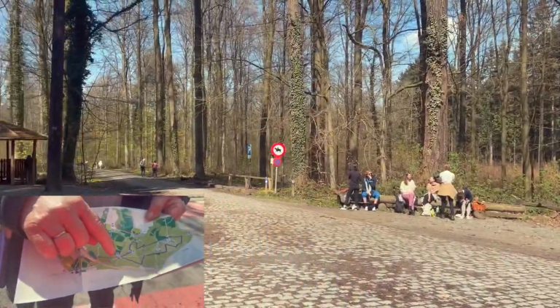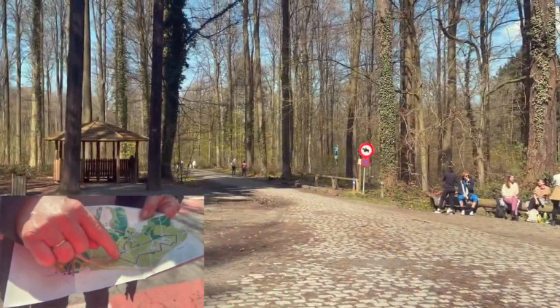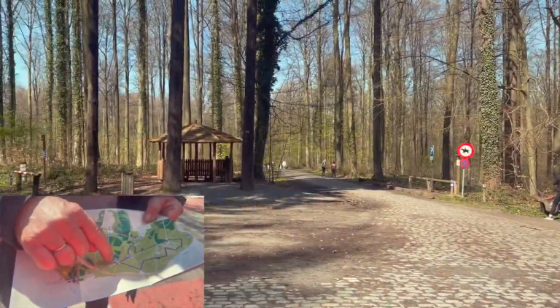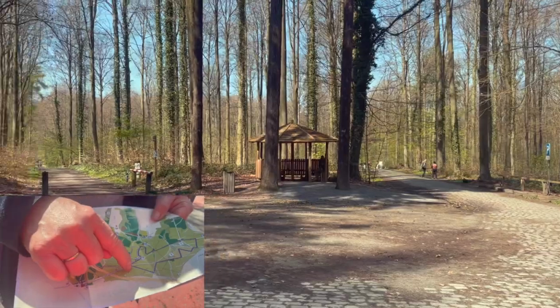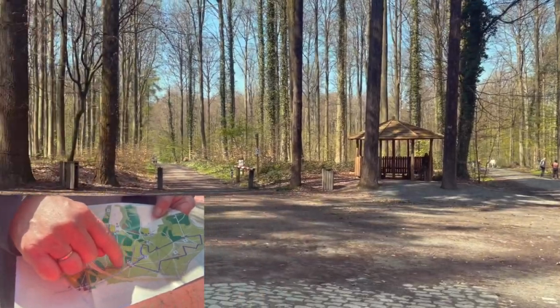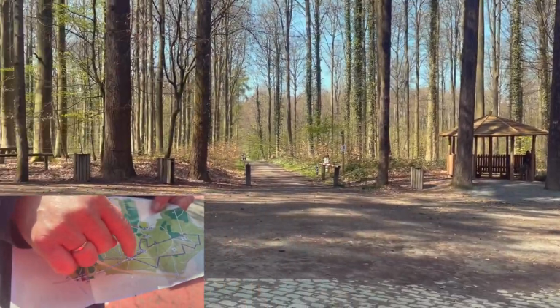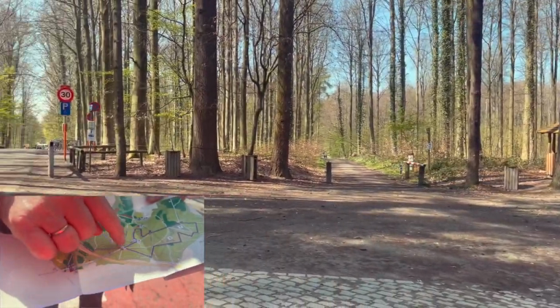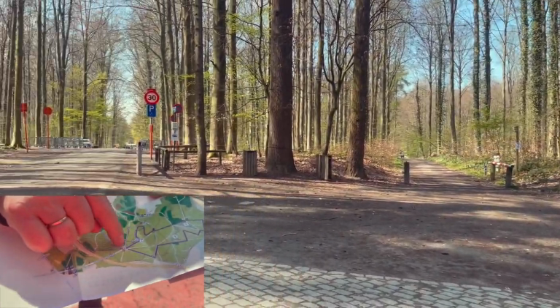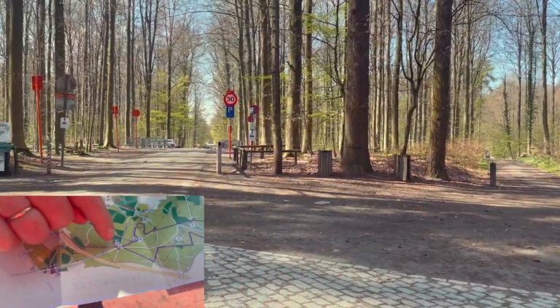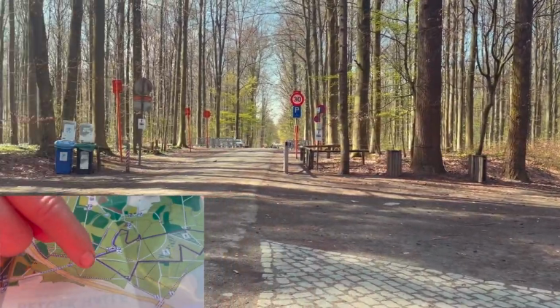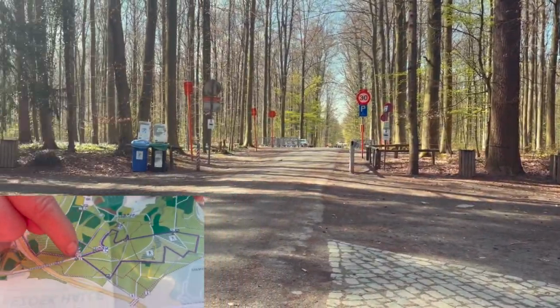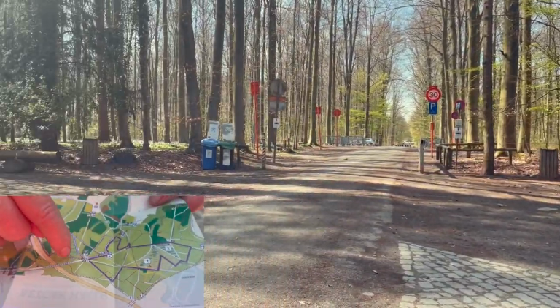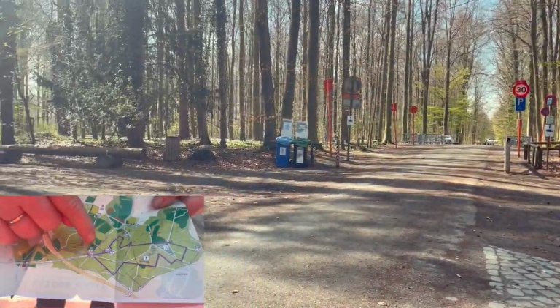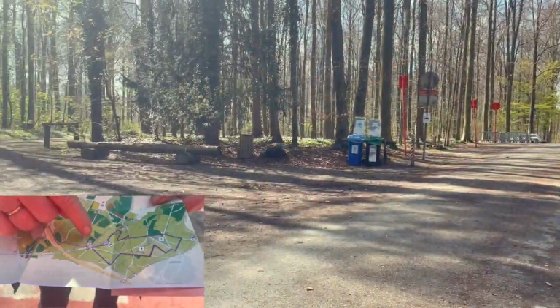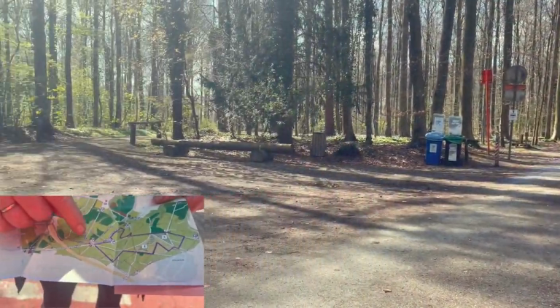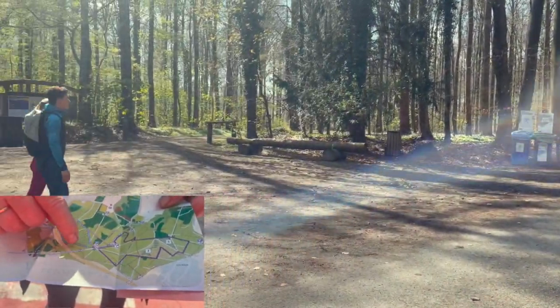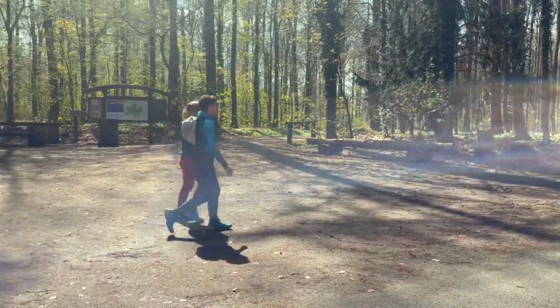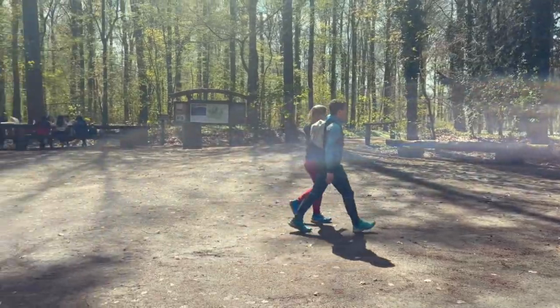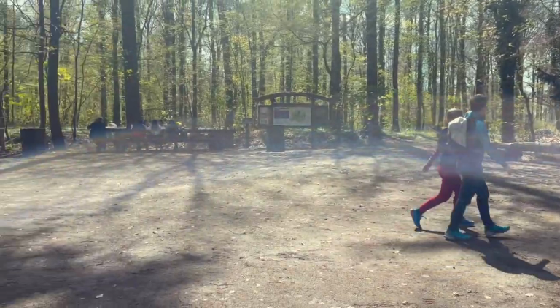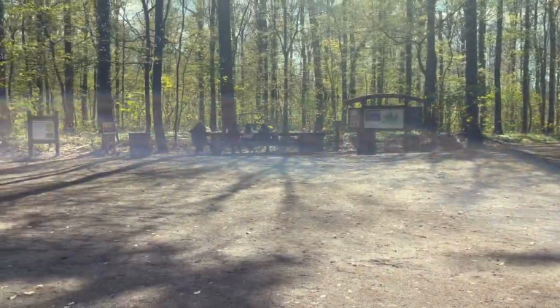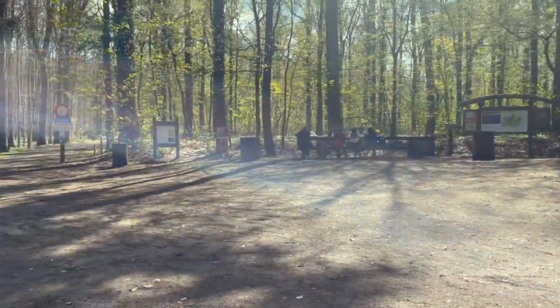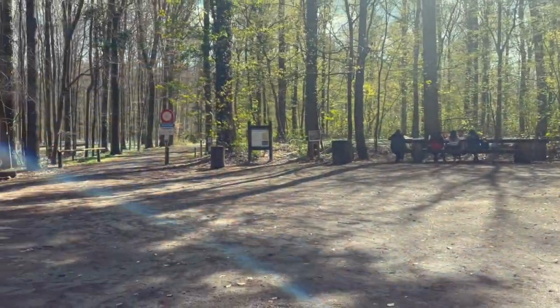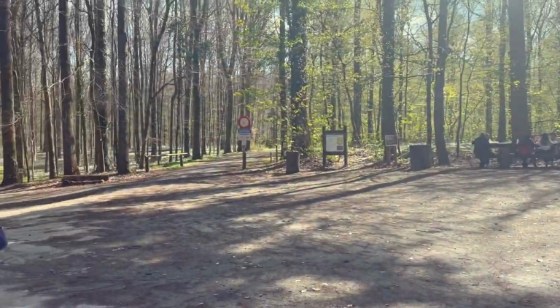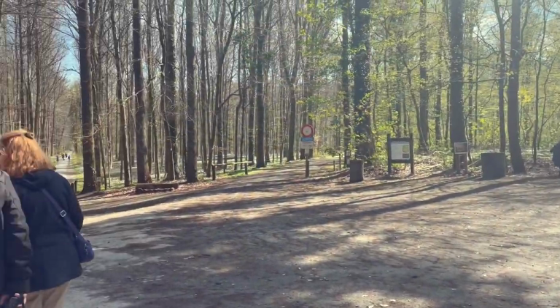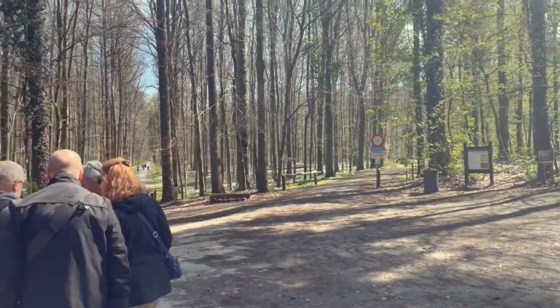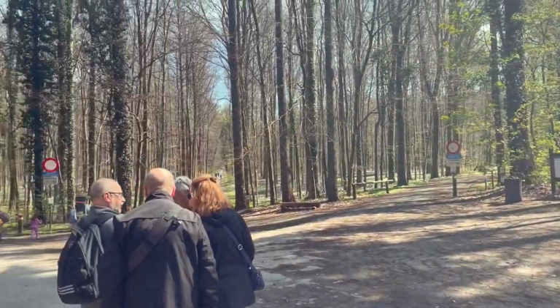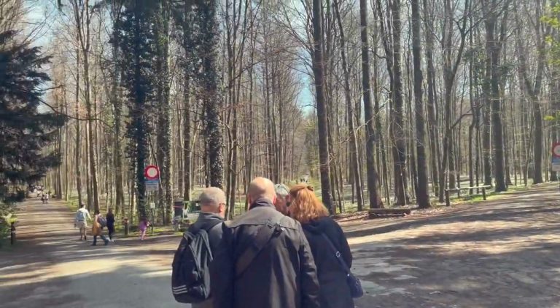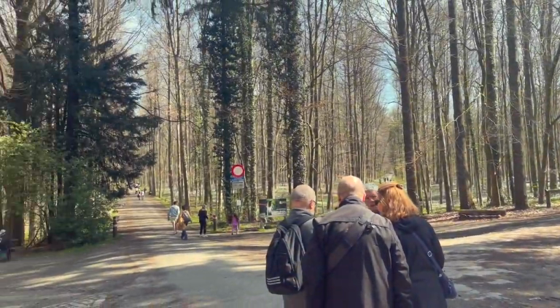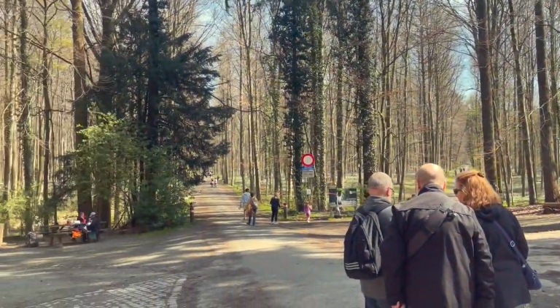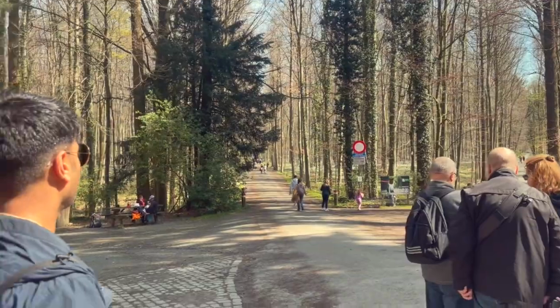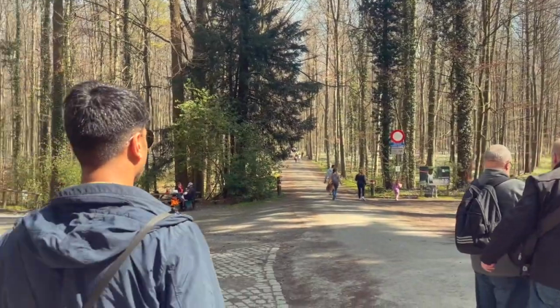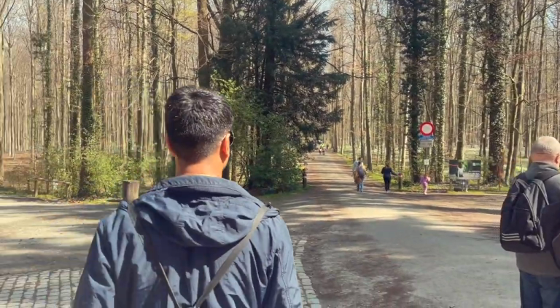Here we see a sign — this is '8 Draven', which means eight roads come together. Eight different routes going into different directions. We were so excited to visit this place.